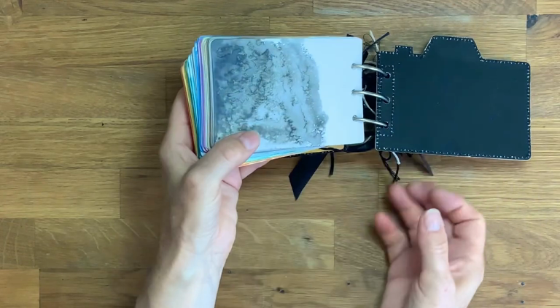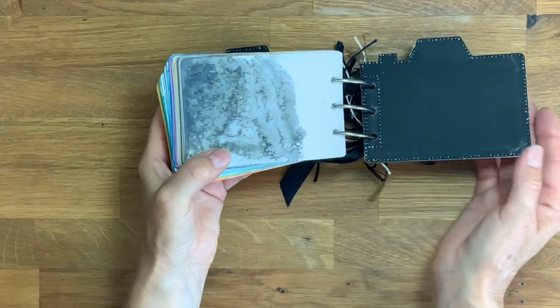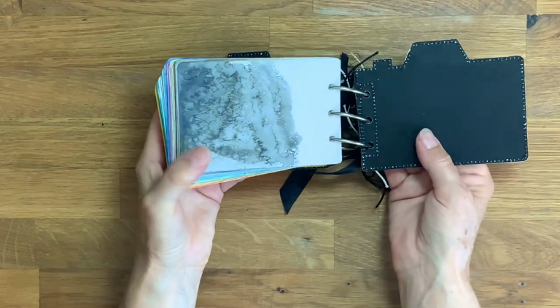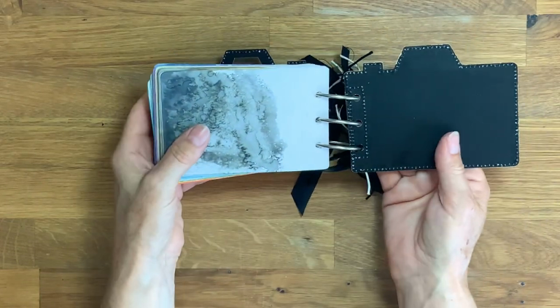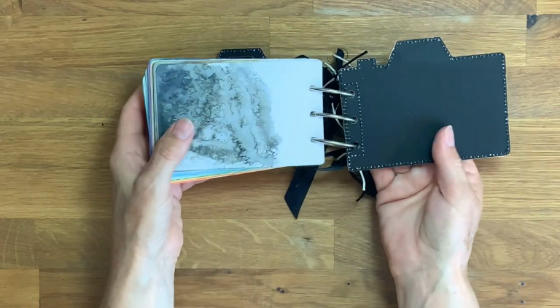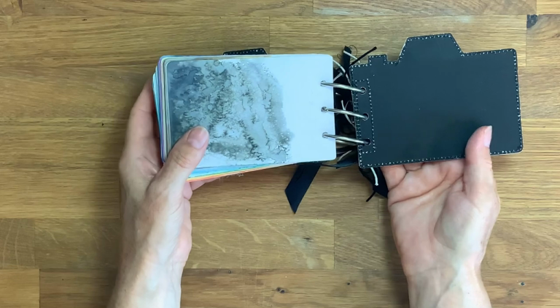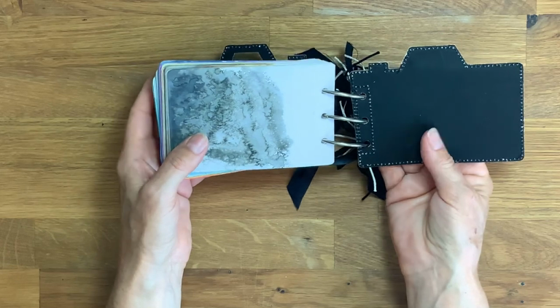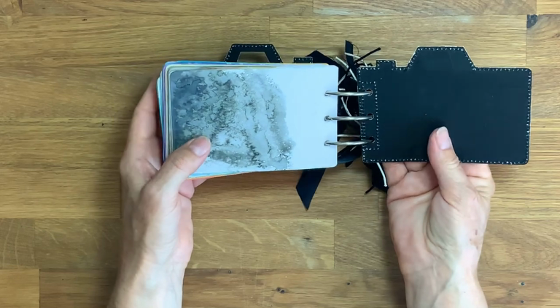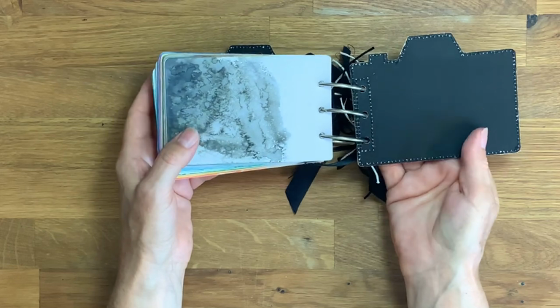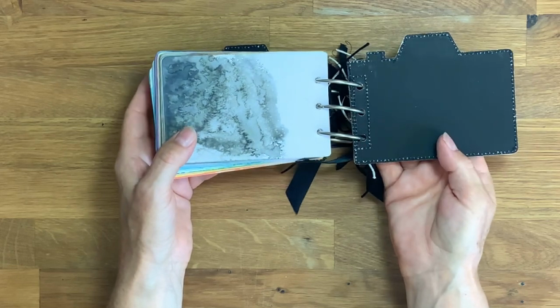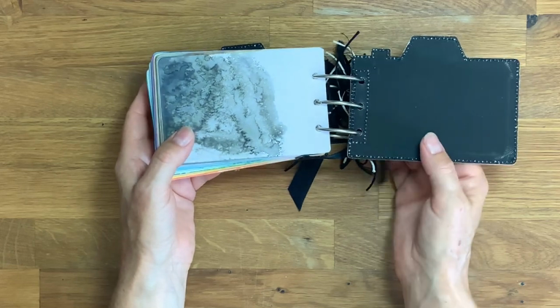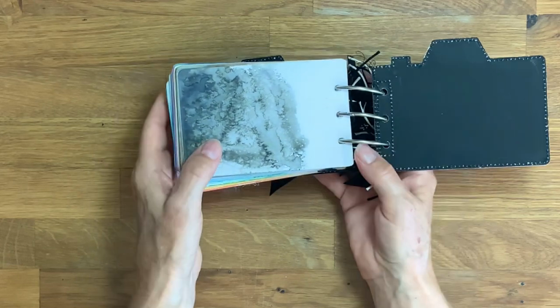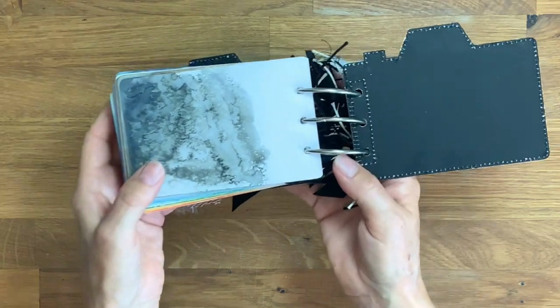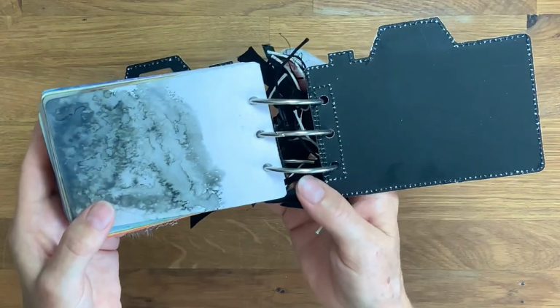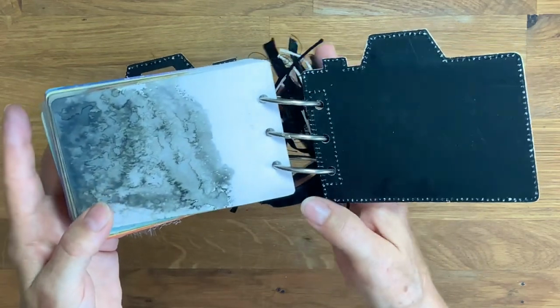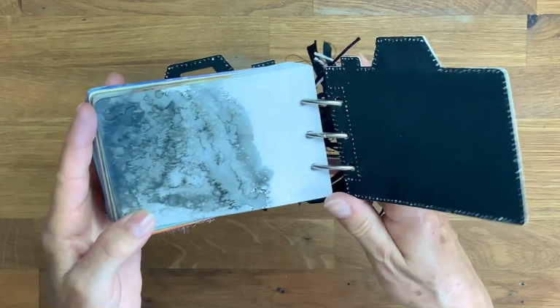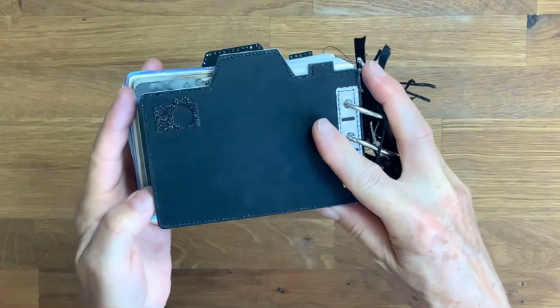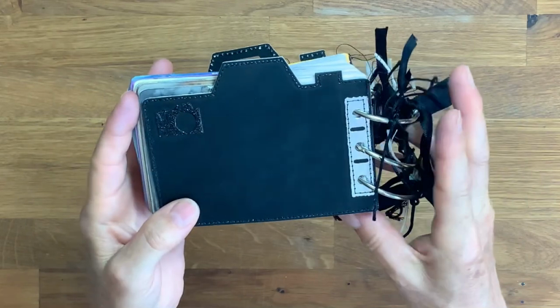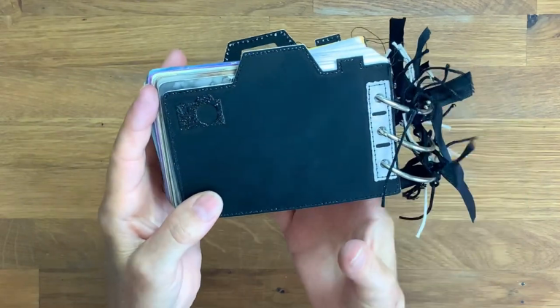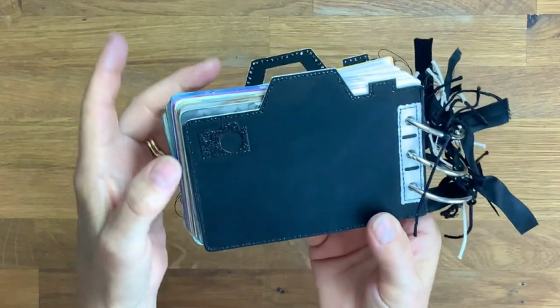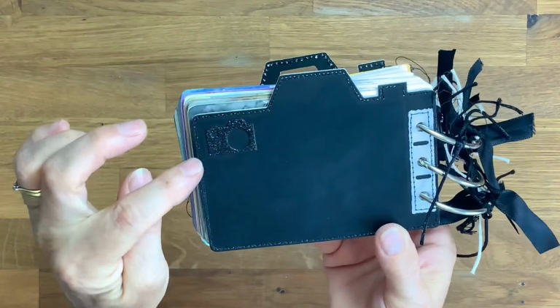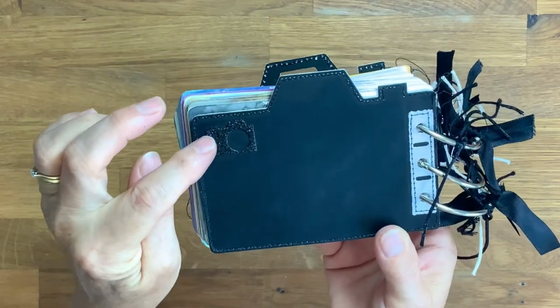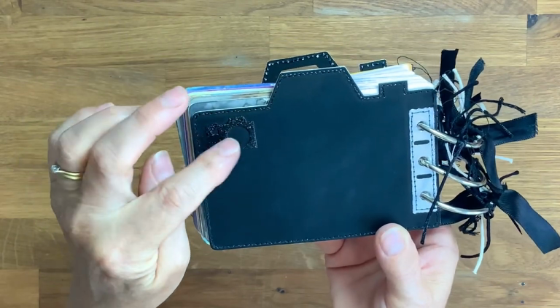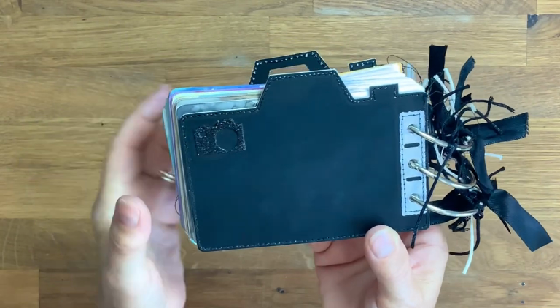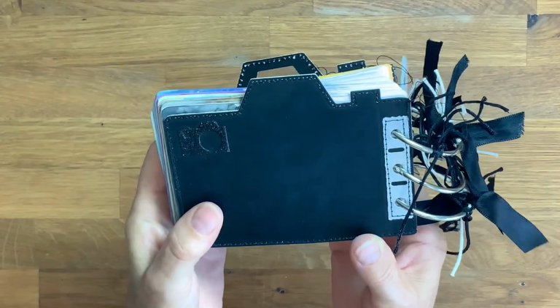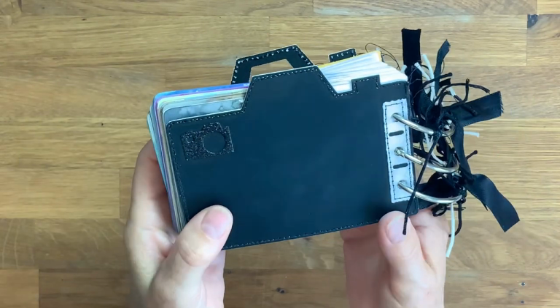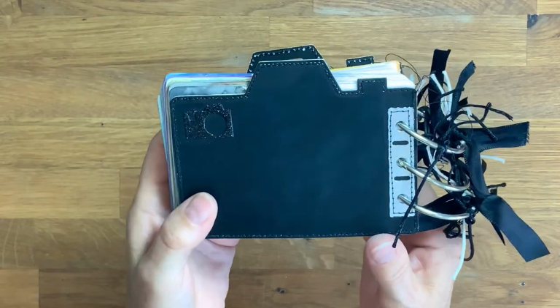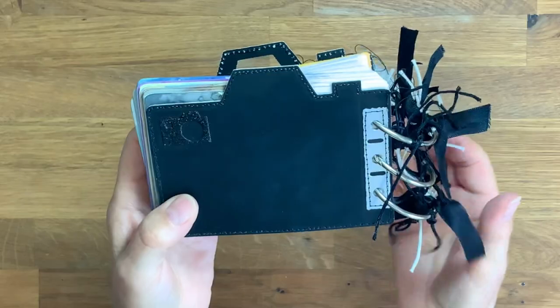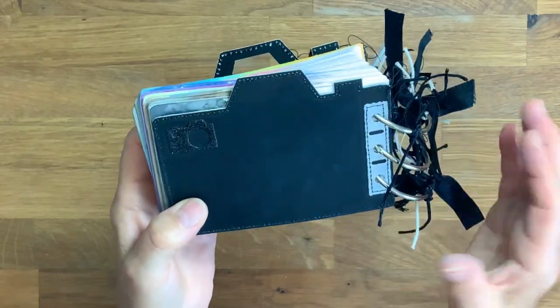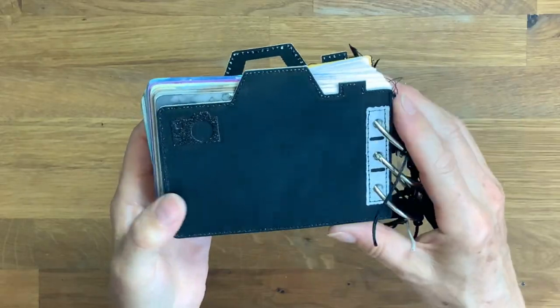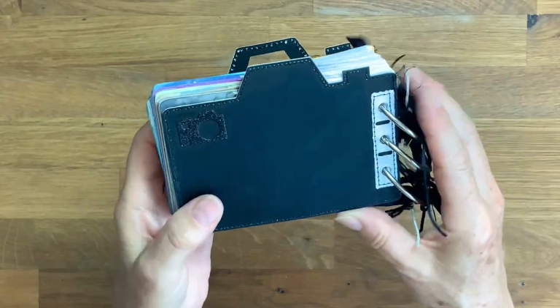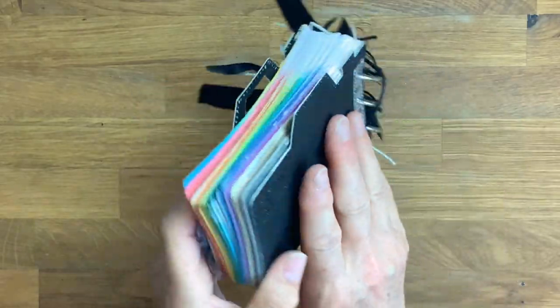The back cover is made from the same chalkboard matte black card, machine stitched all around the edge again. On the very back I've got a little camera die cut out of glitter card to finish it off.